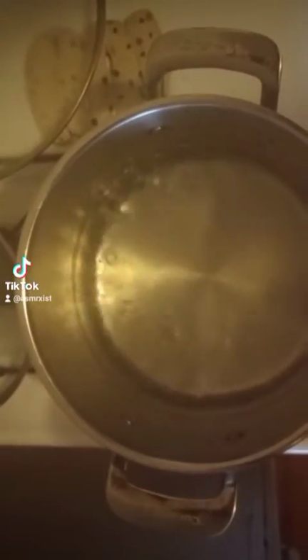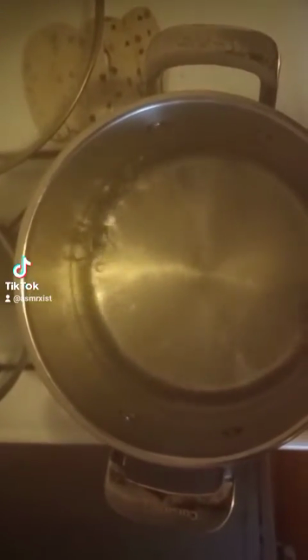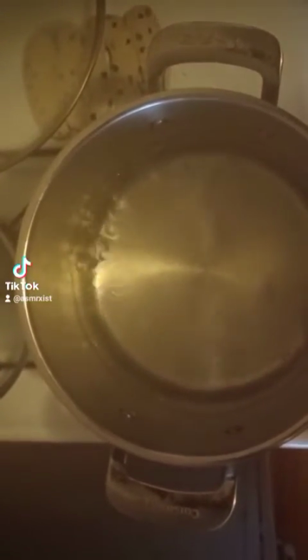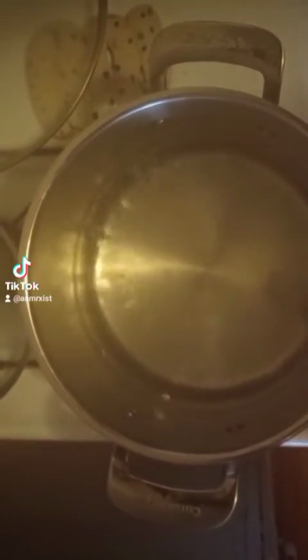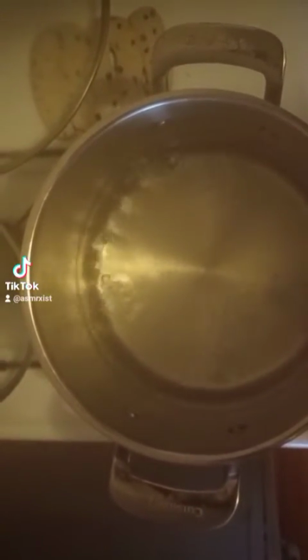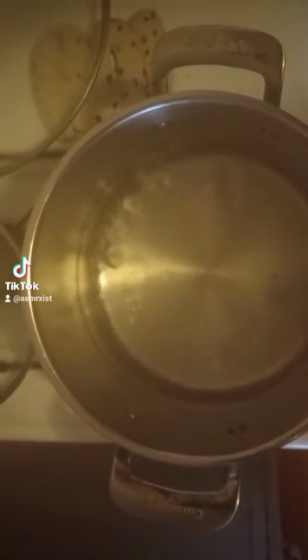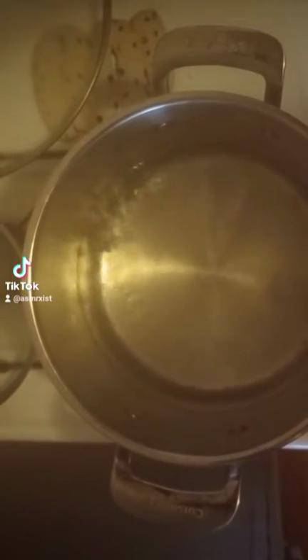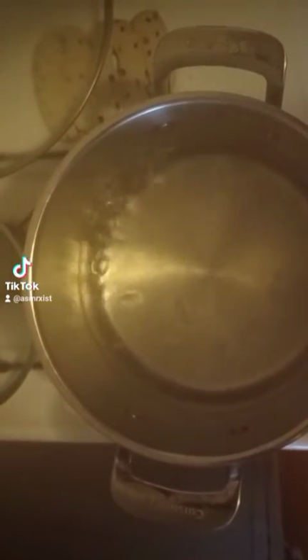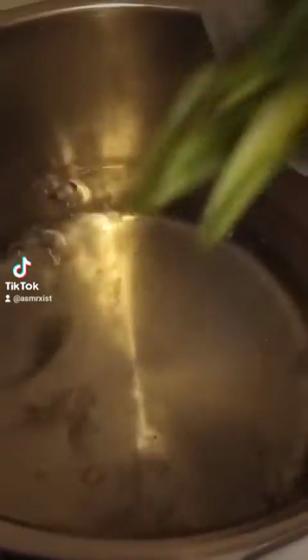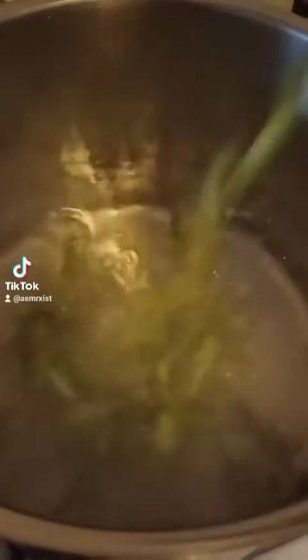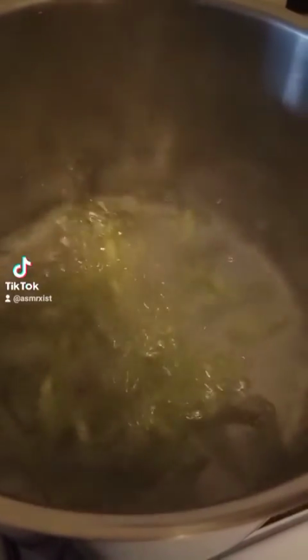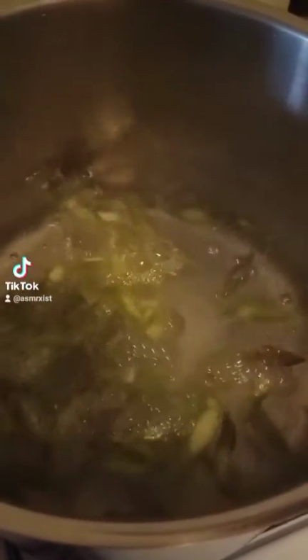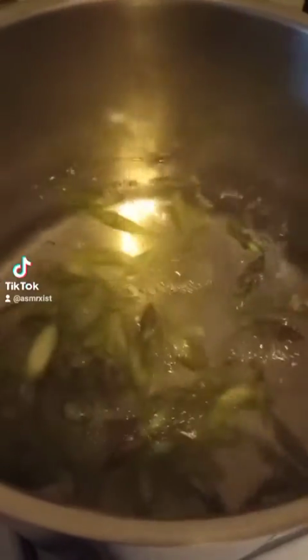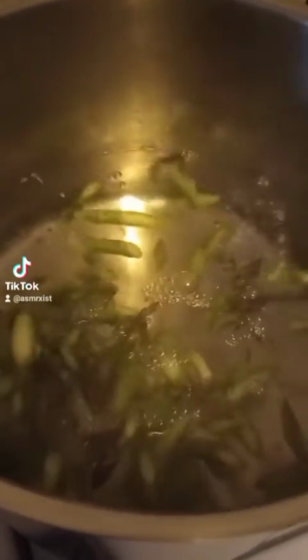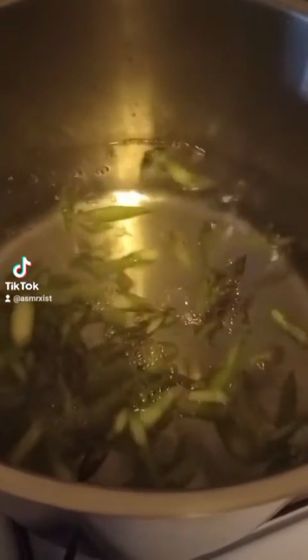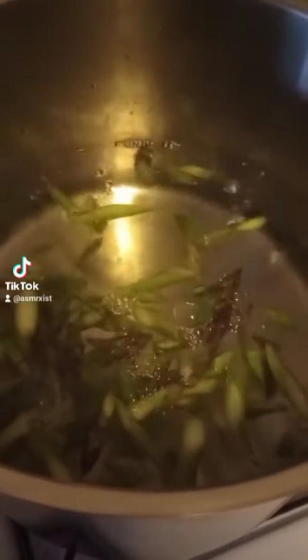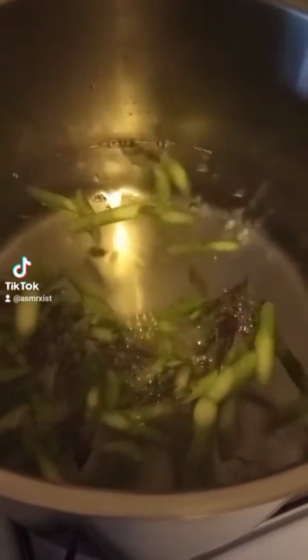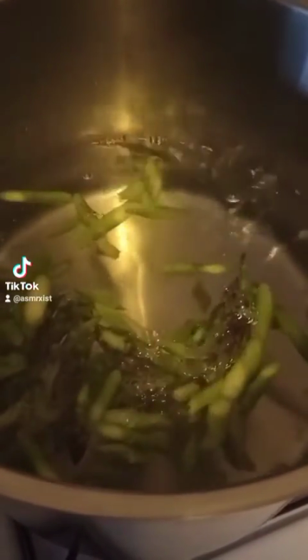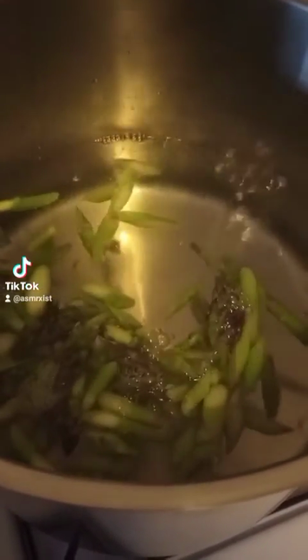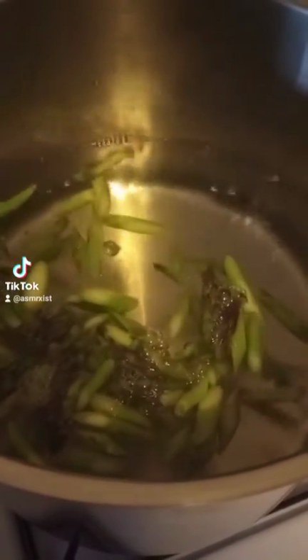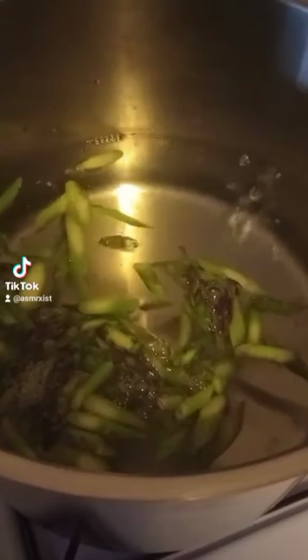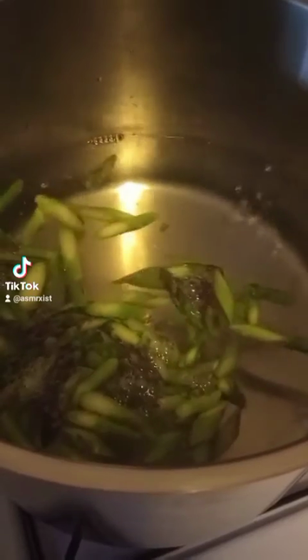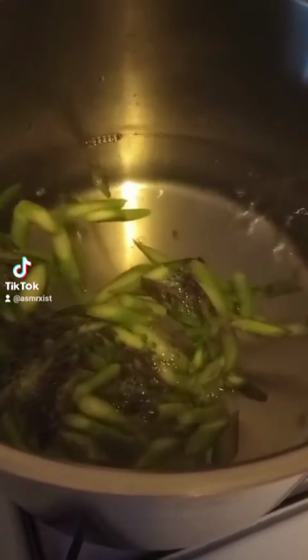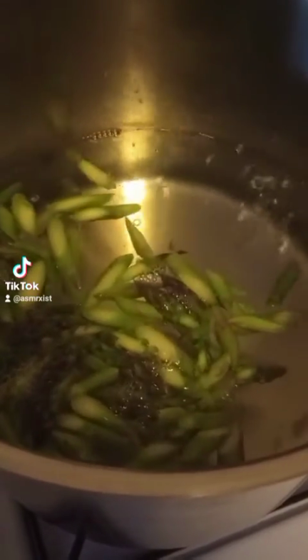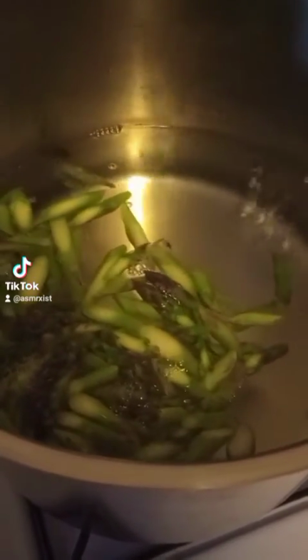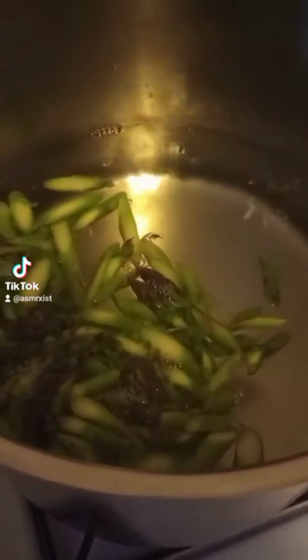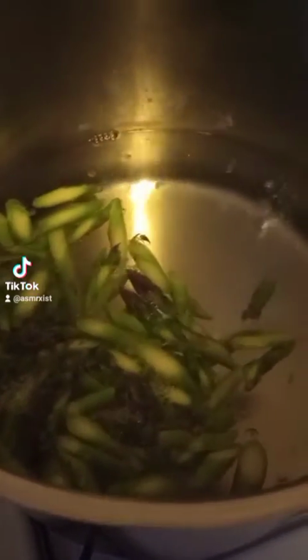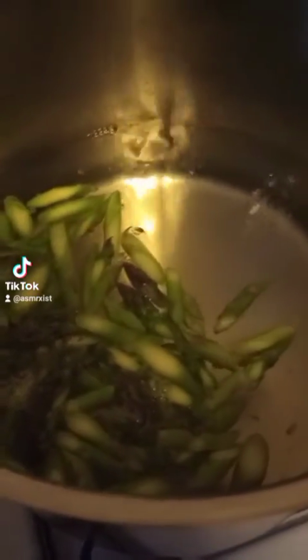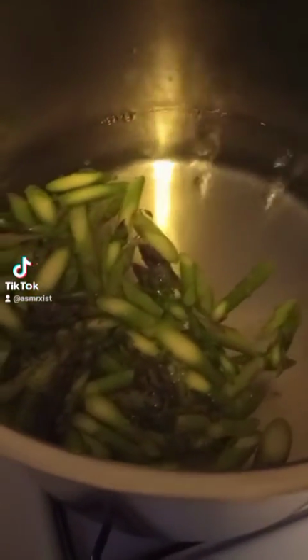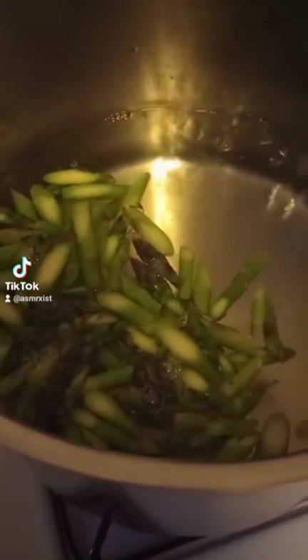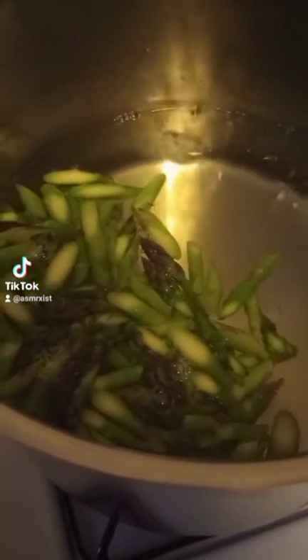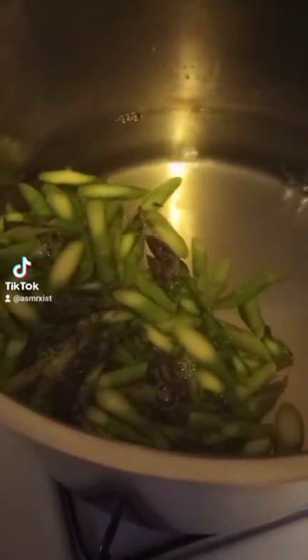Boil water. Blanch for about 15 to 30 seconds, something like that, until they turn real green and pretty. They're probably gonna do that in a second.